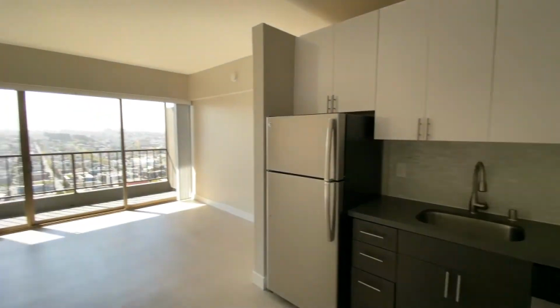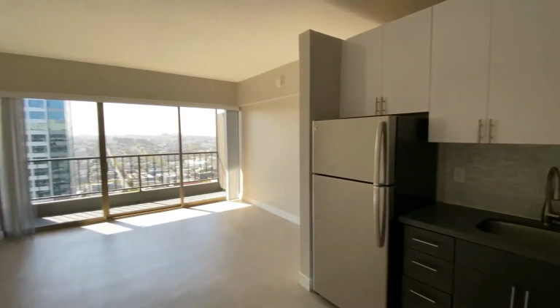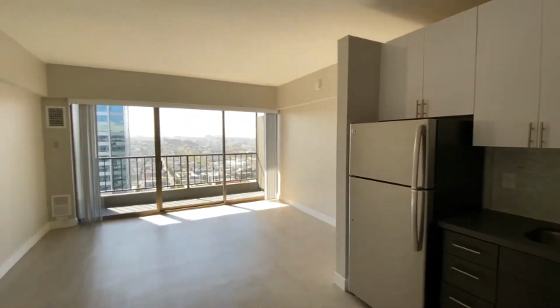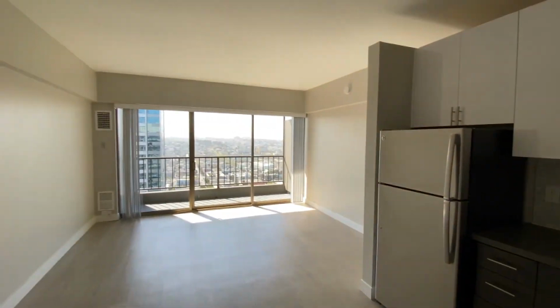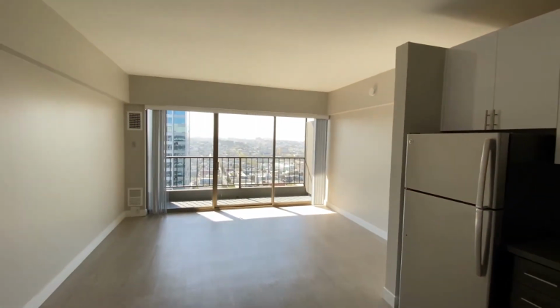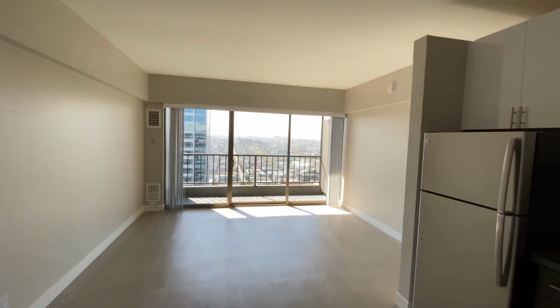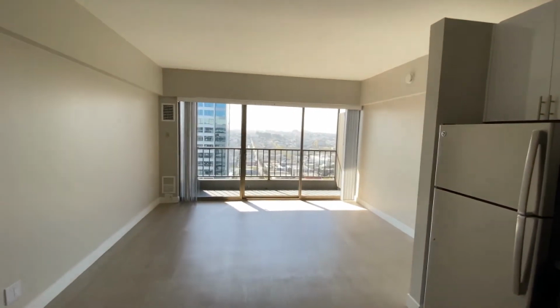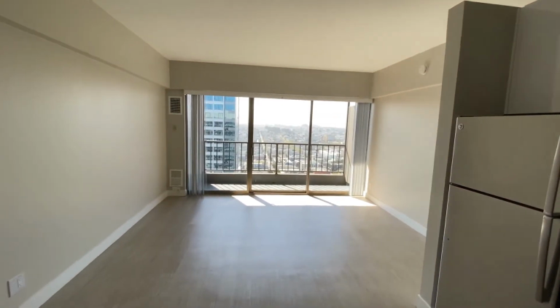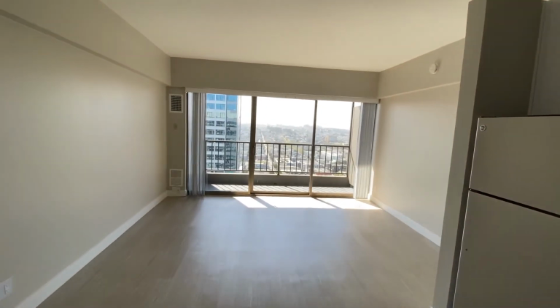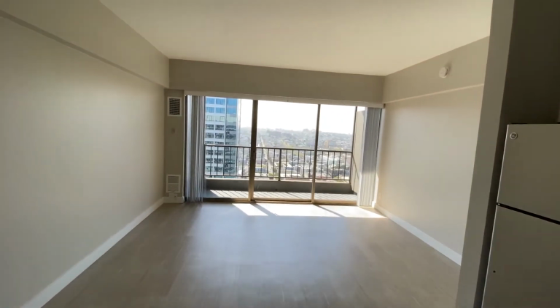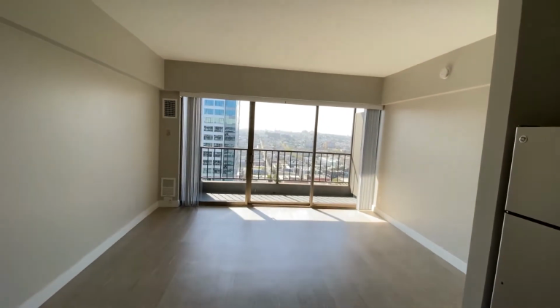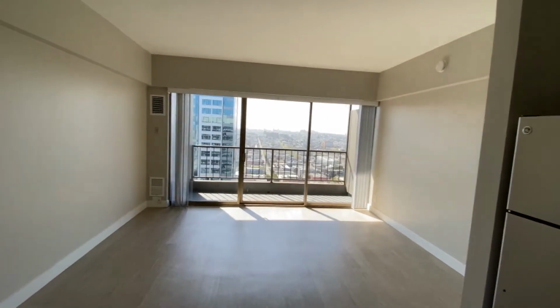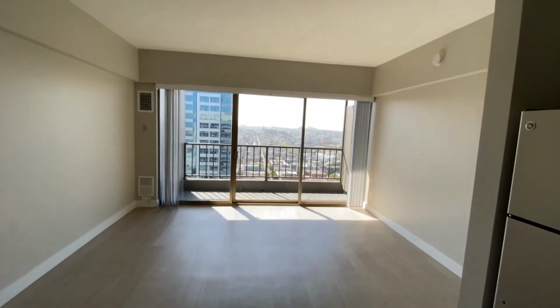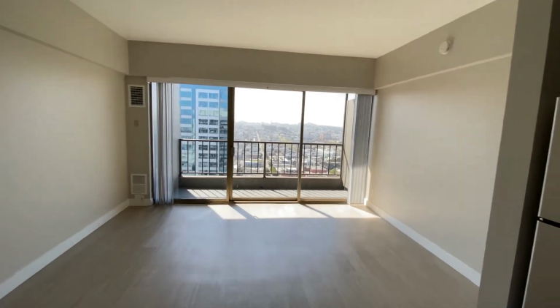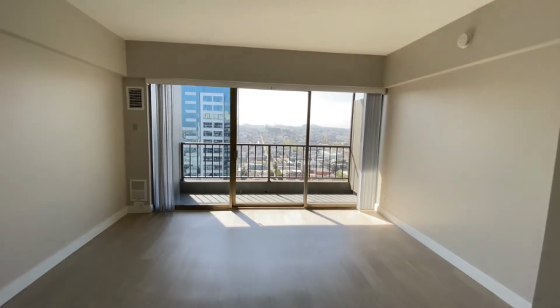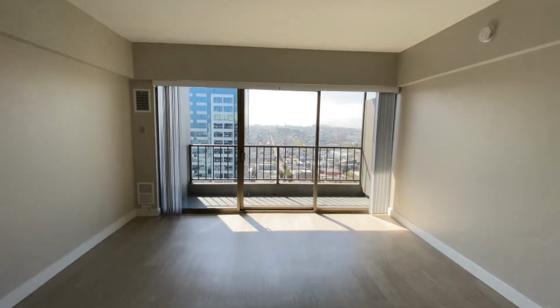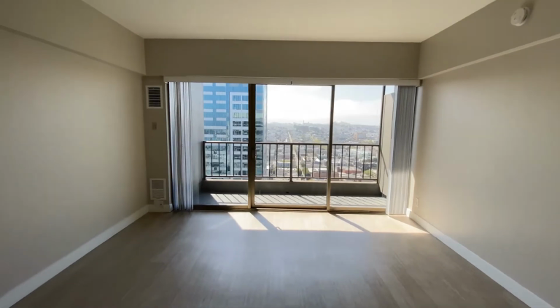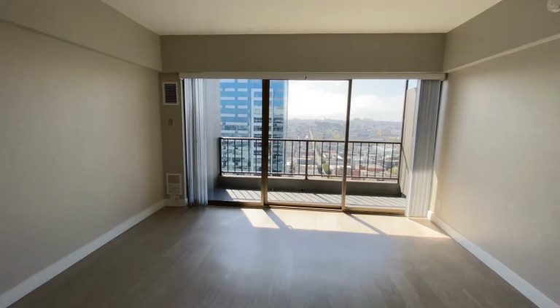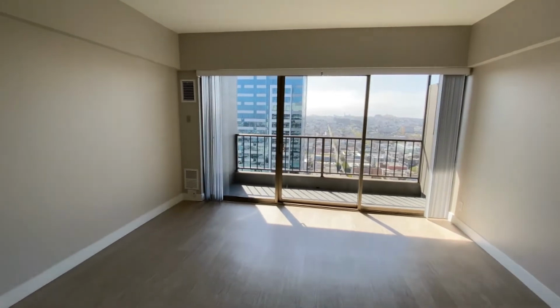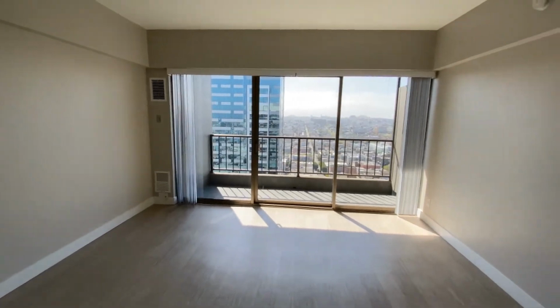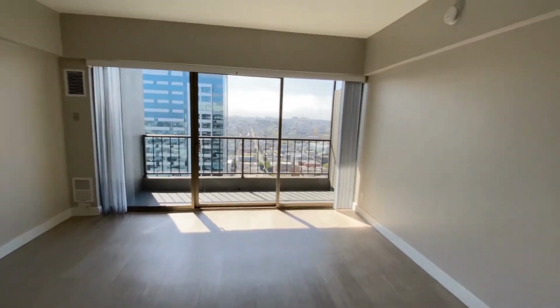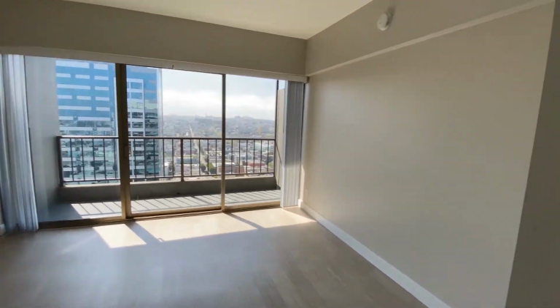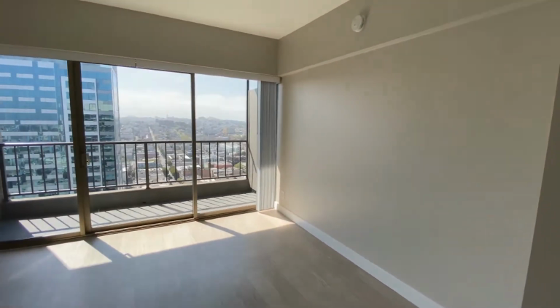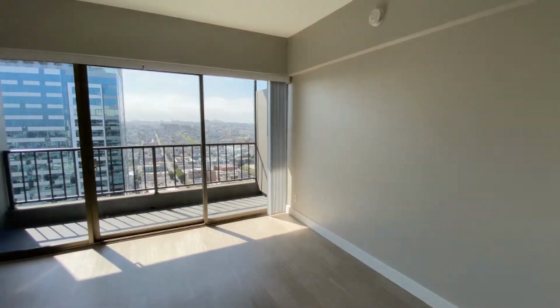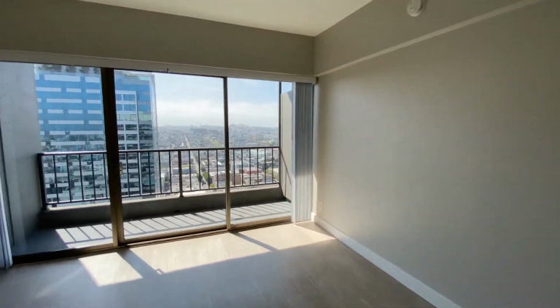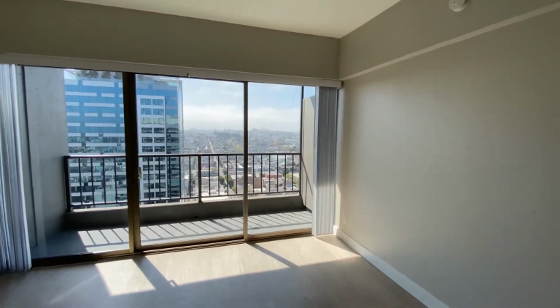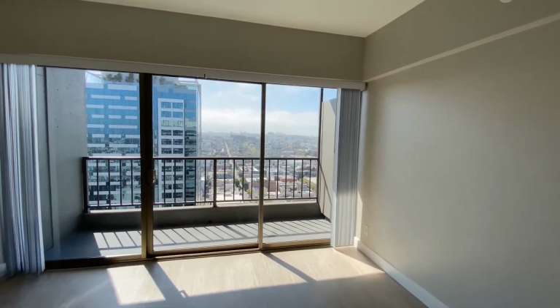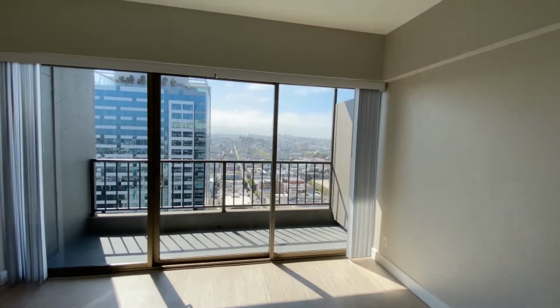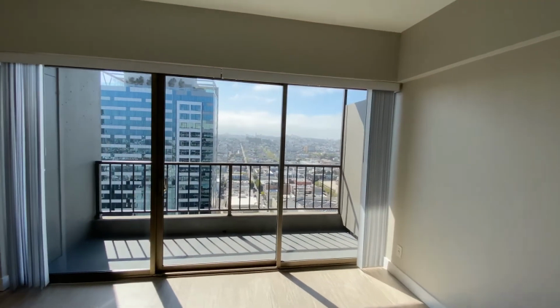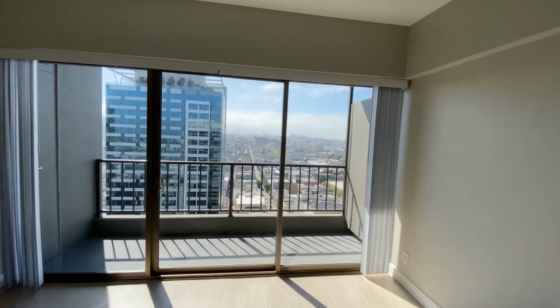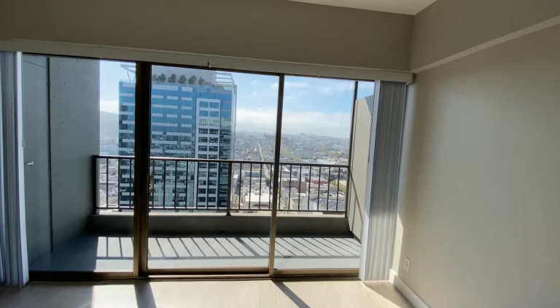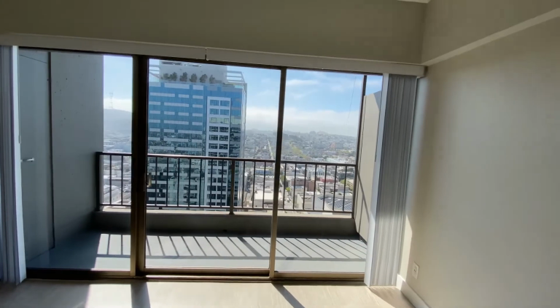This home does face towards the west and has city views. You can also see City Hall right outside your balcony. This home is located on our second highest floor.